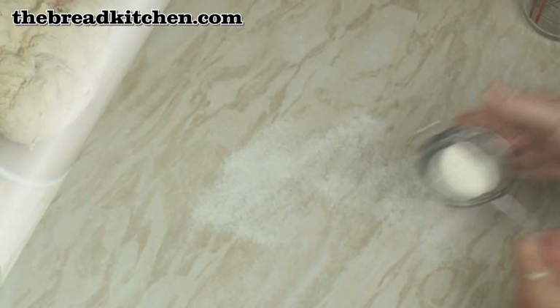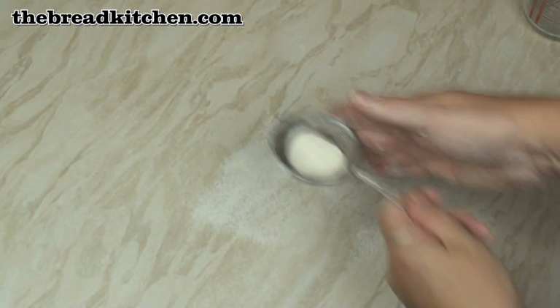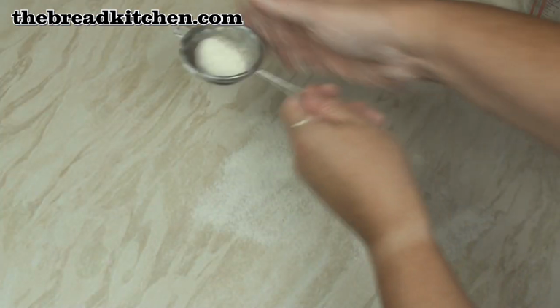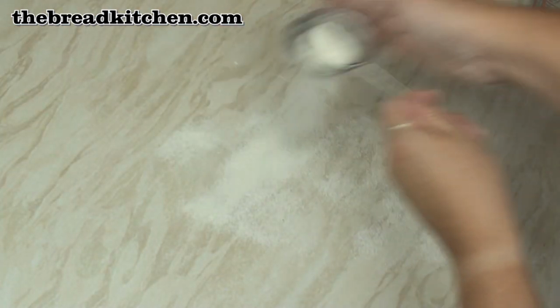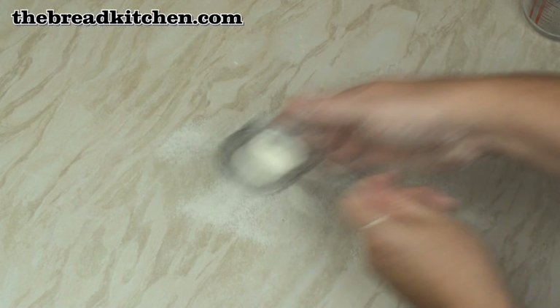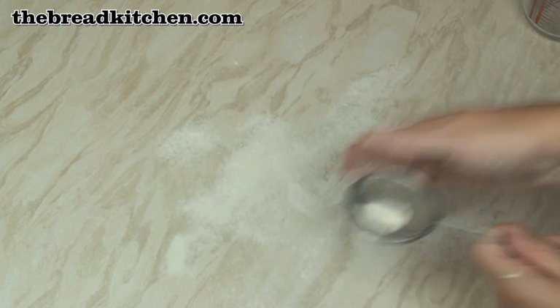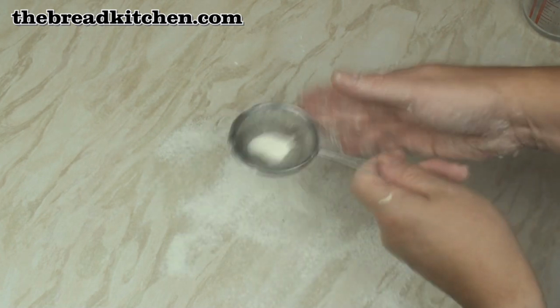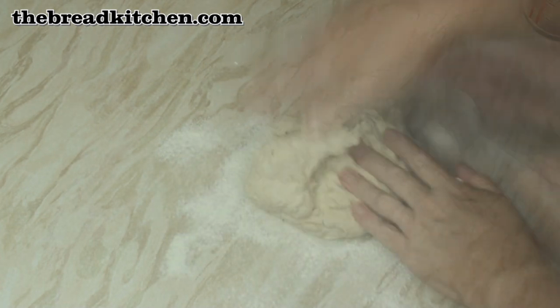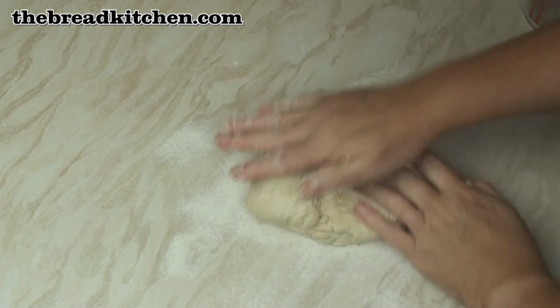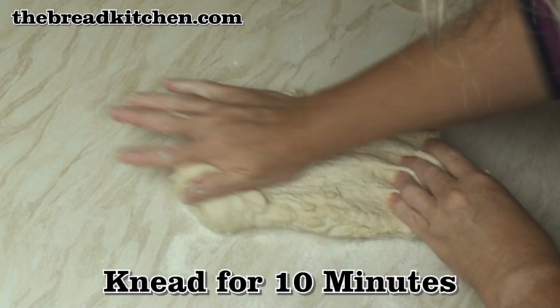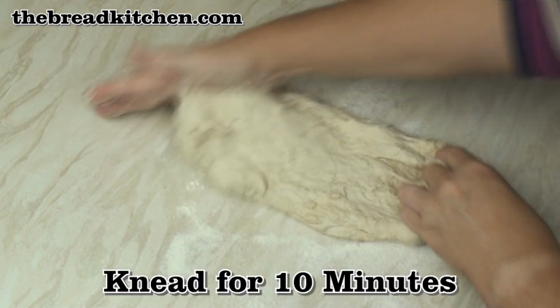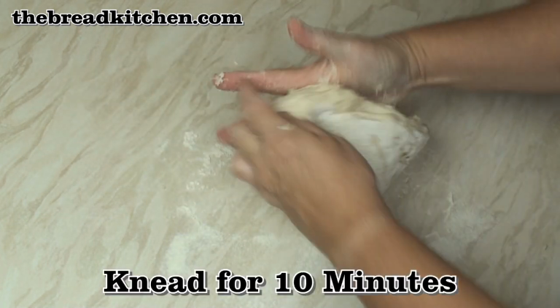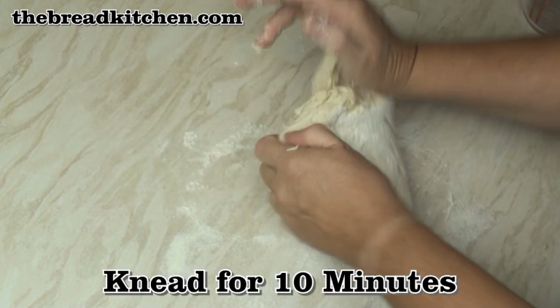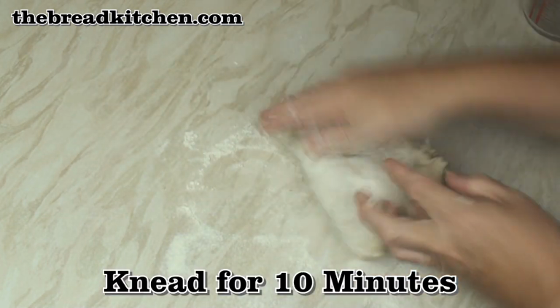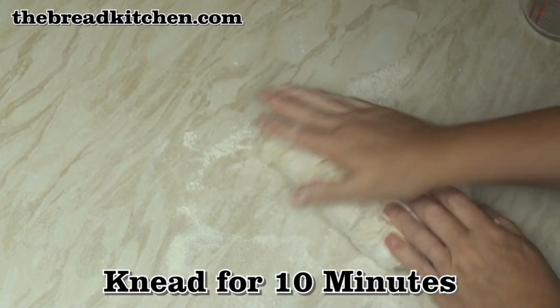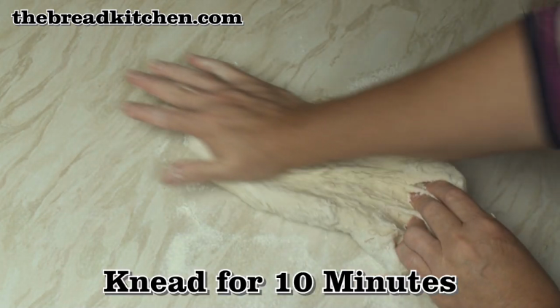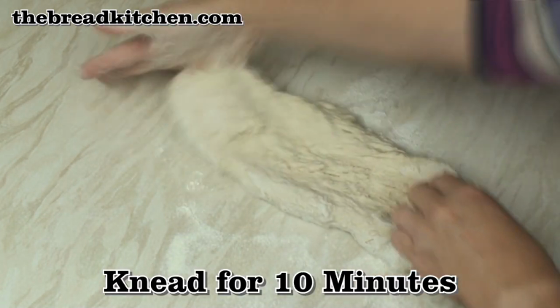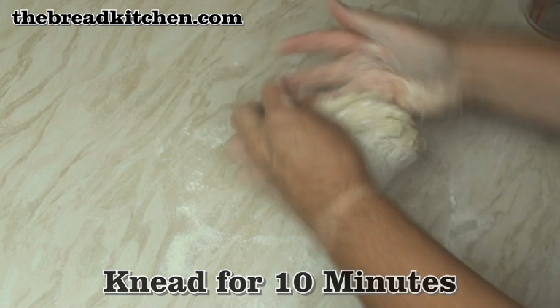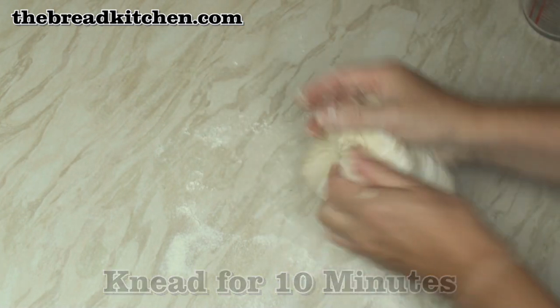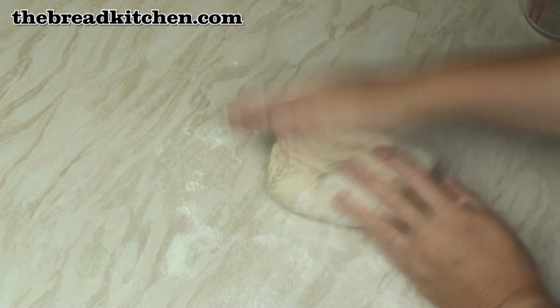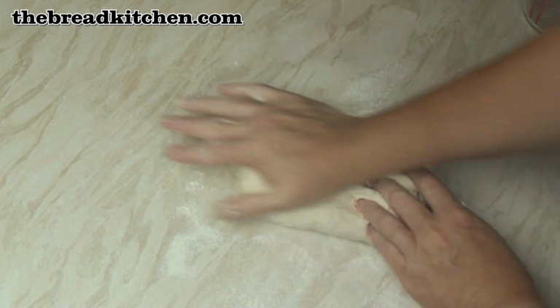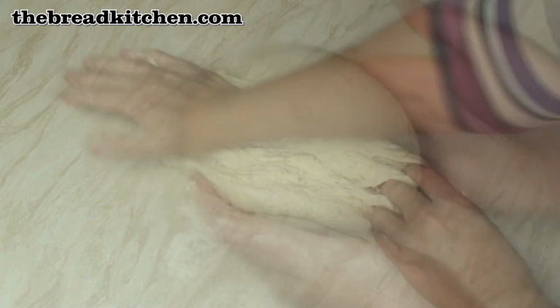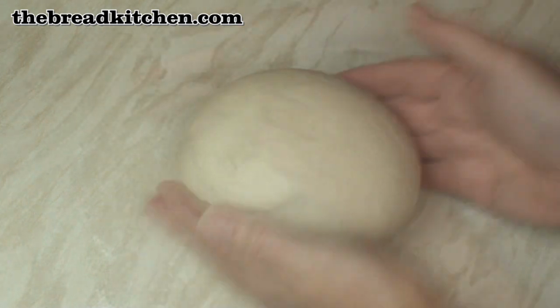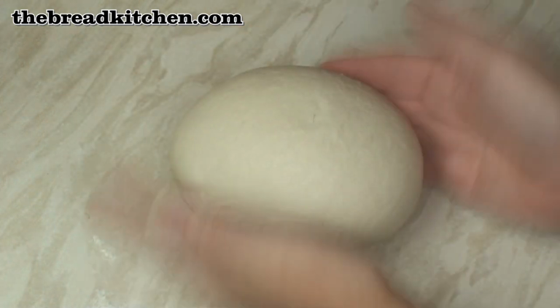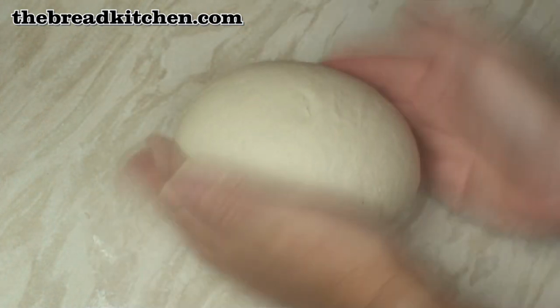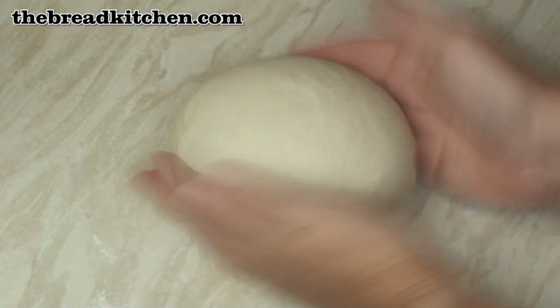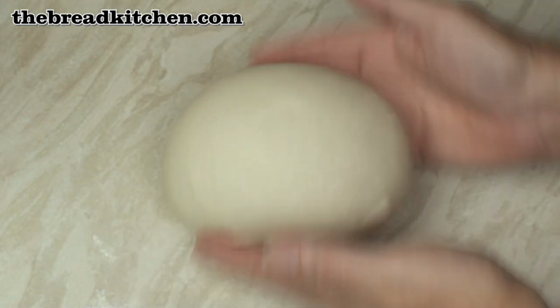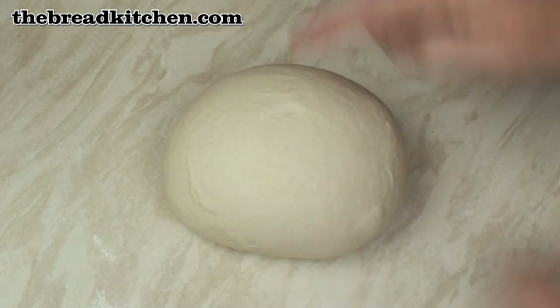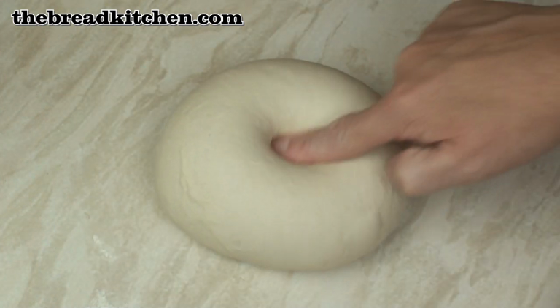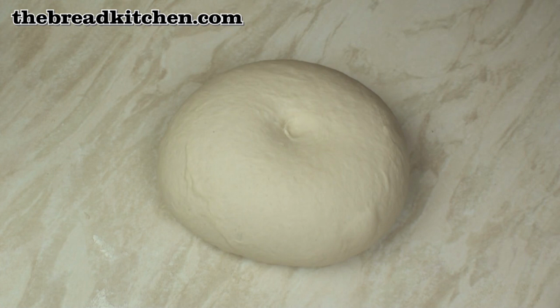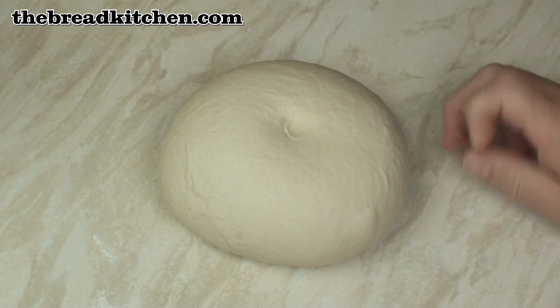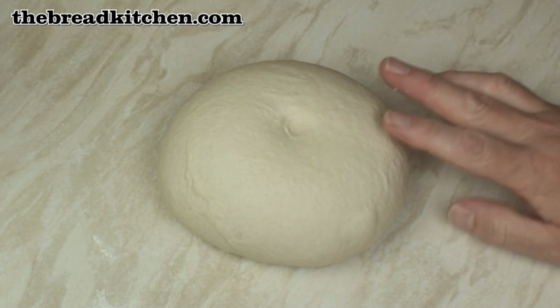Sprinkle a bit of flour on a clean surface and then knead the dough for about 10 minutes. After 10 minutes kneading you should have this lovely soft springy dough.